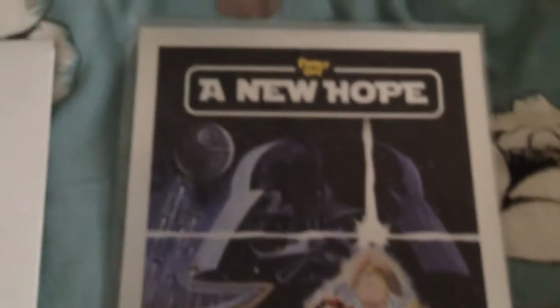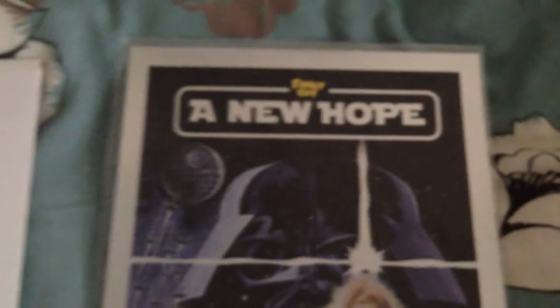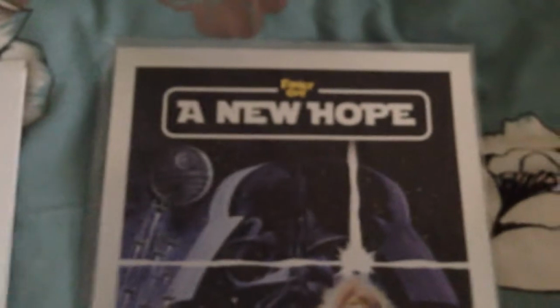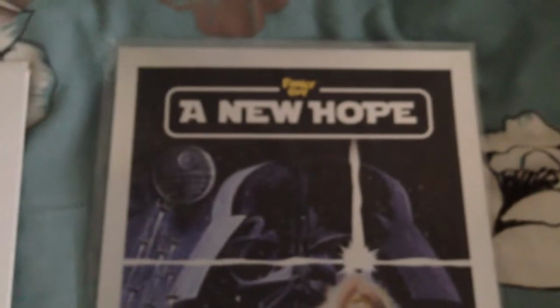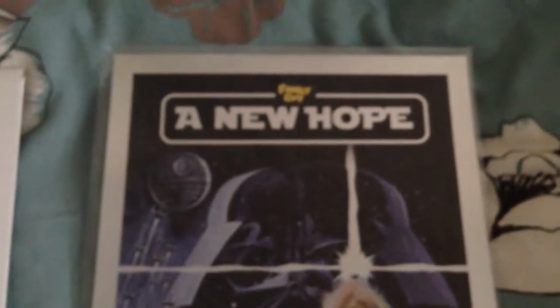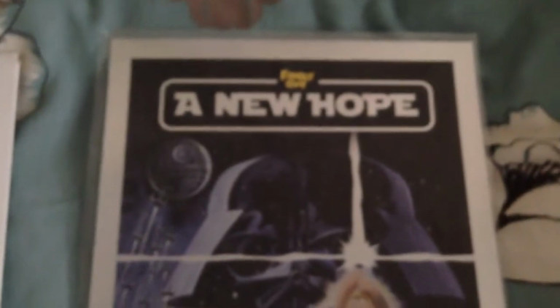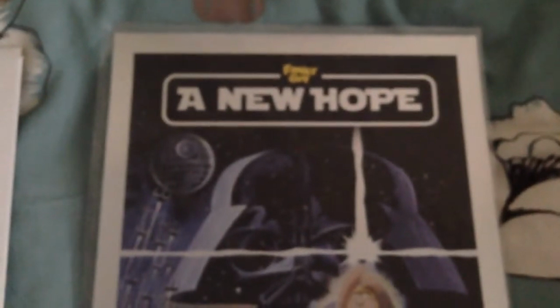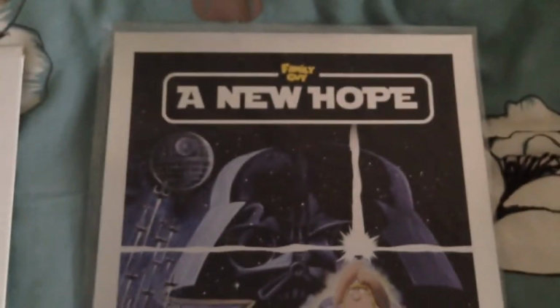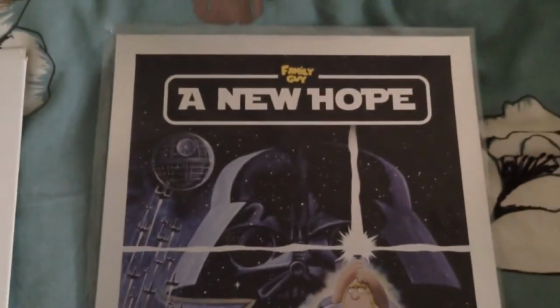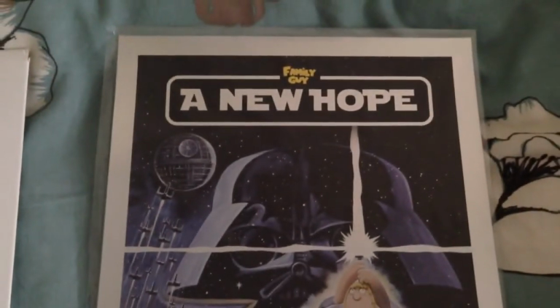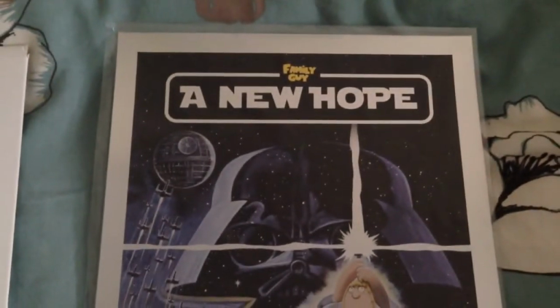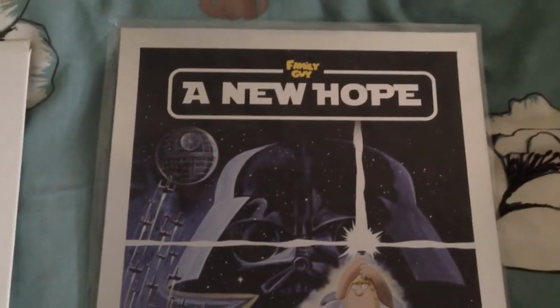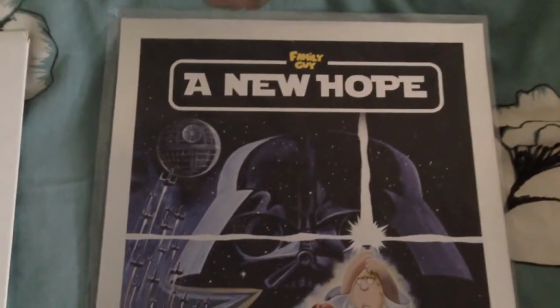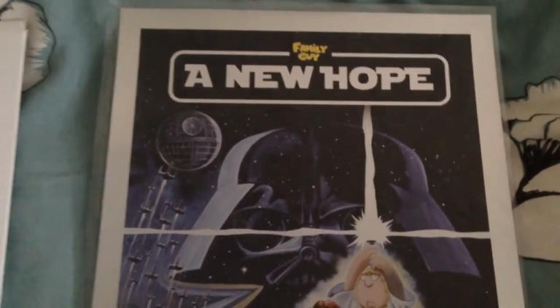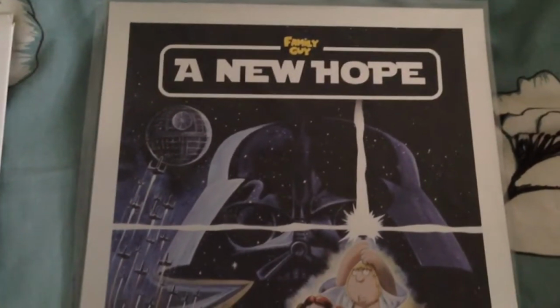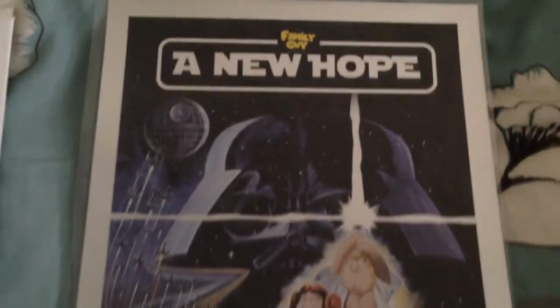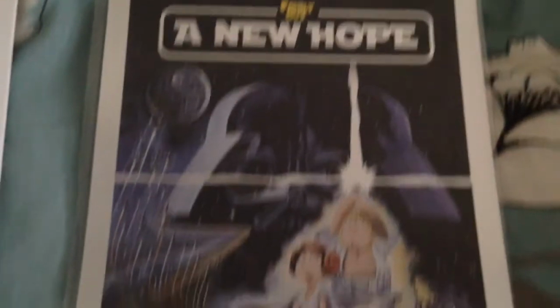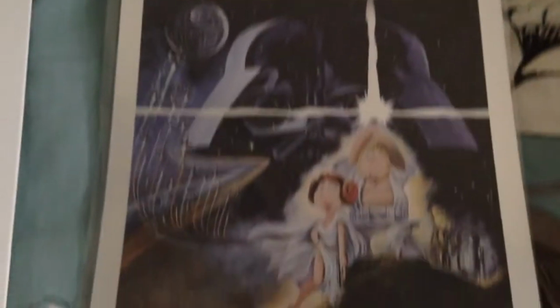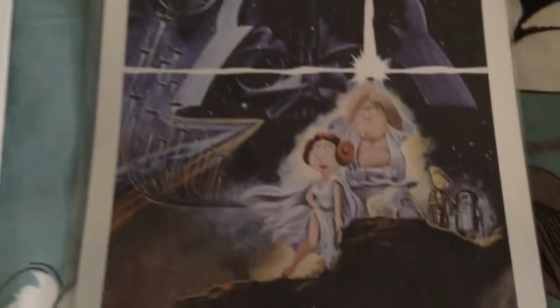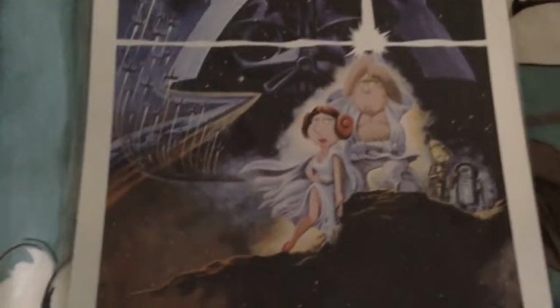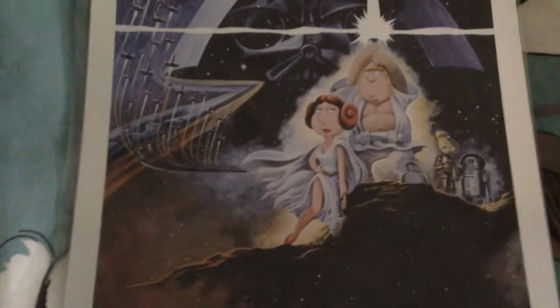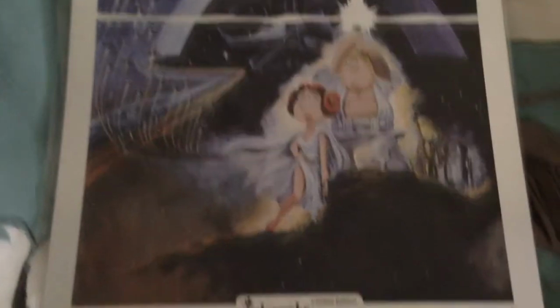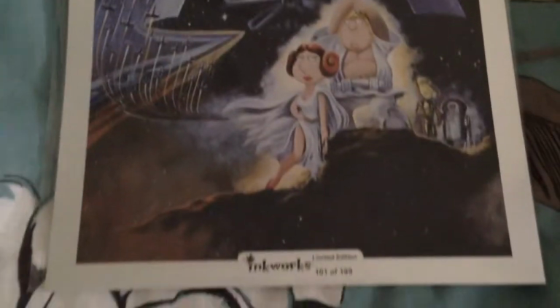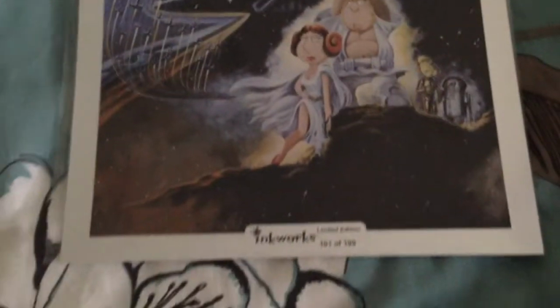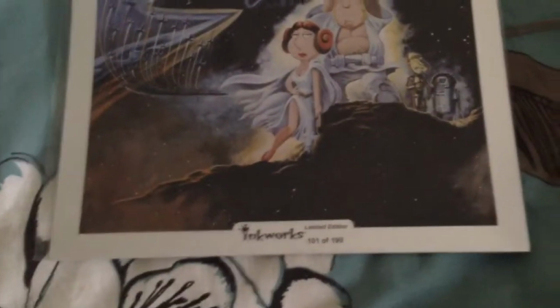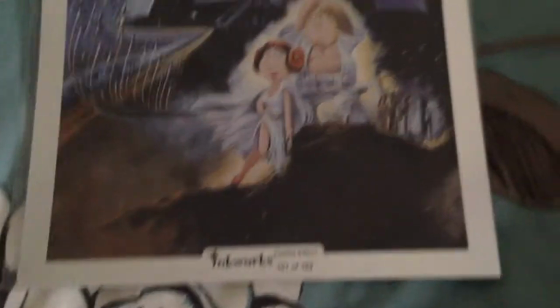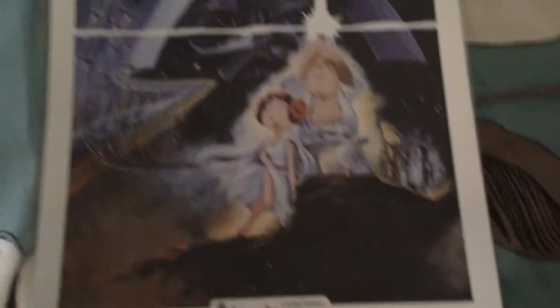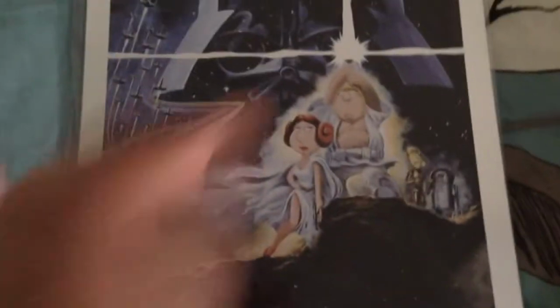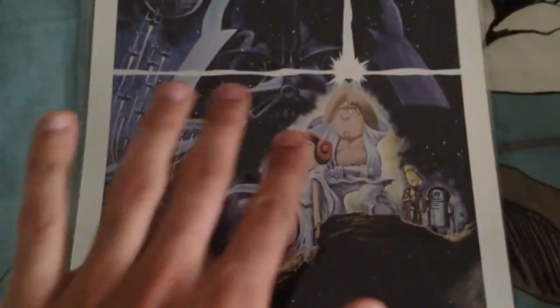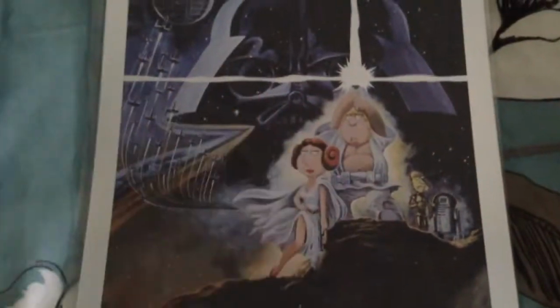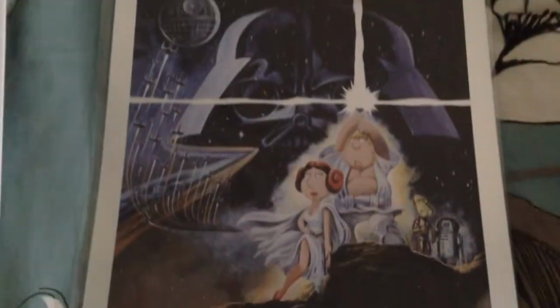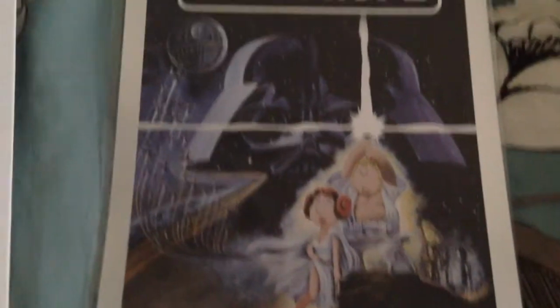So Family Guy A New Hope Limited Edition Uncut Press Sheet from Inkworks — just want to show you guys that. It's a Star Wars themed and everything.